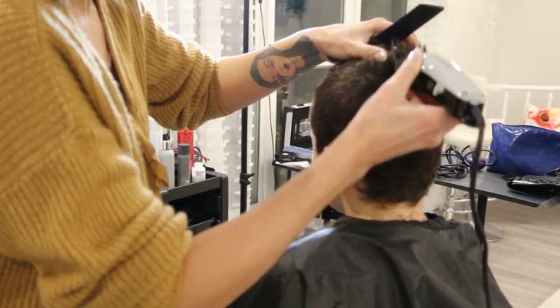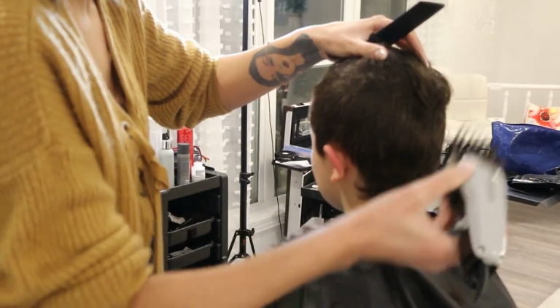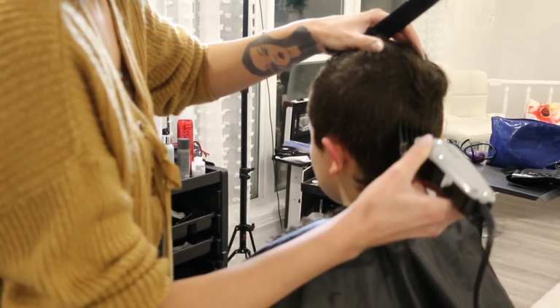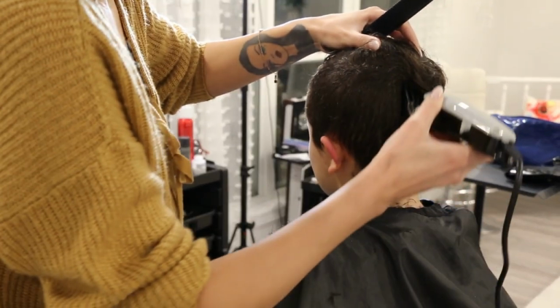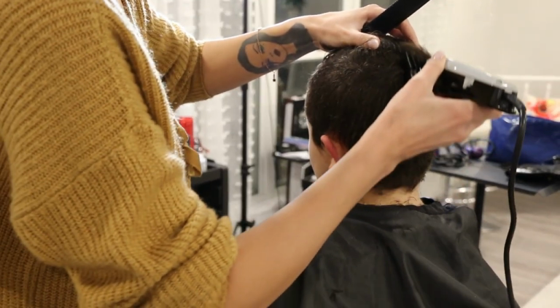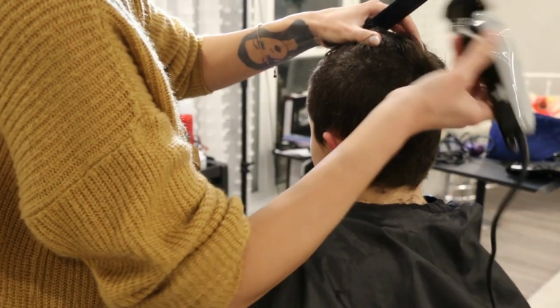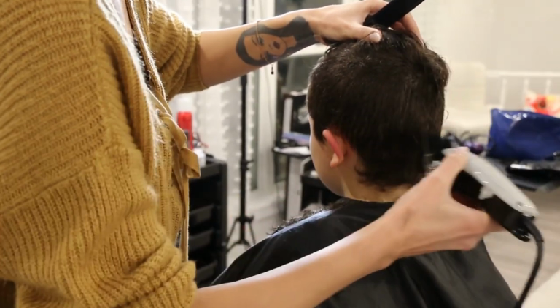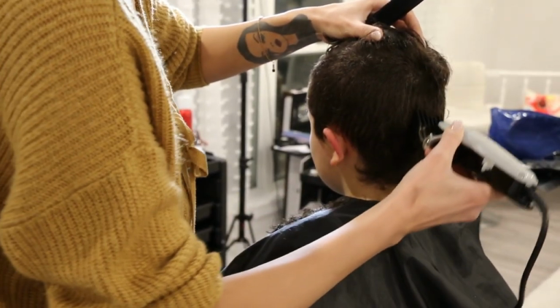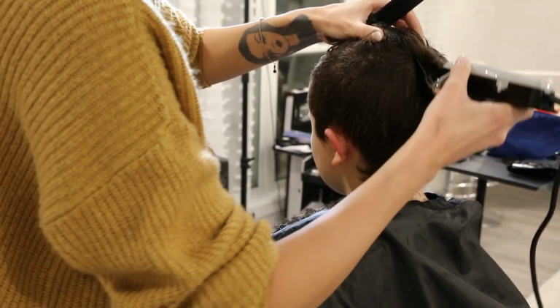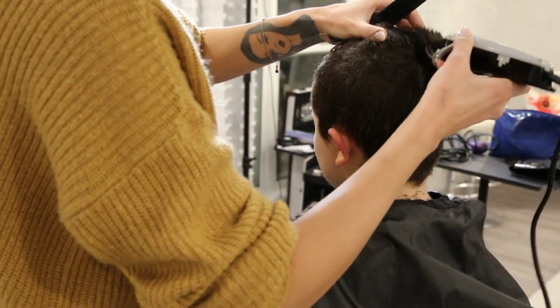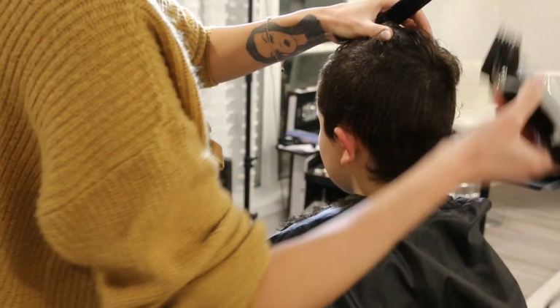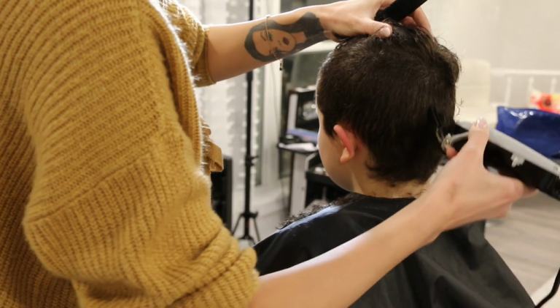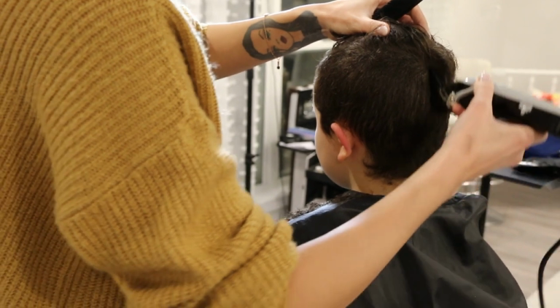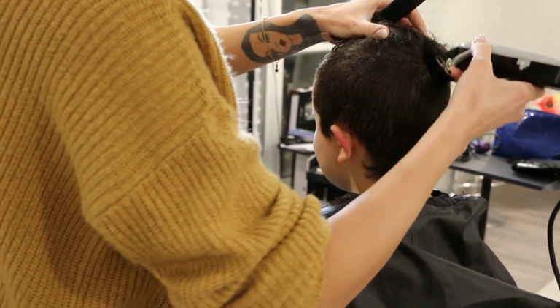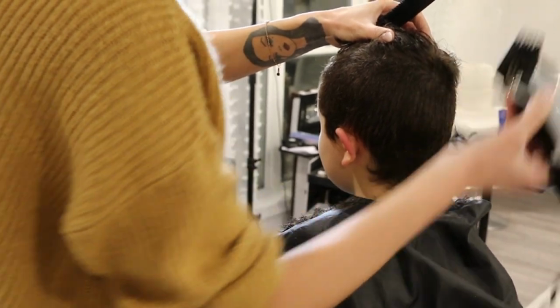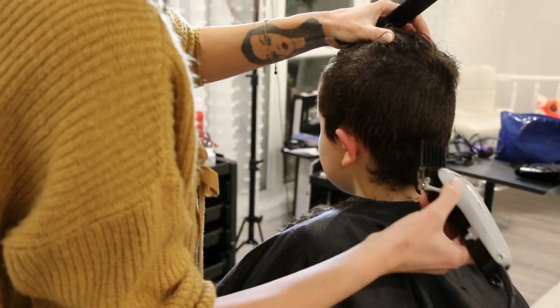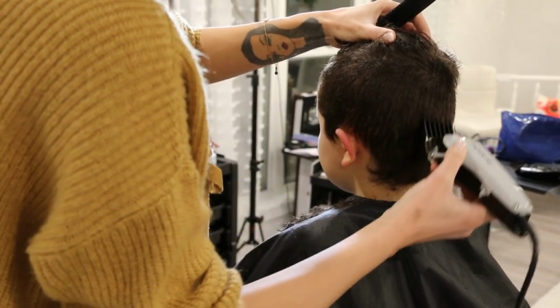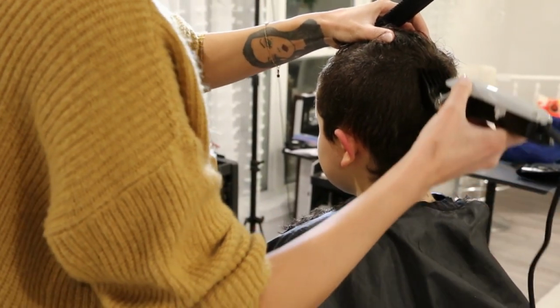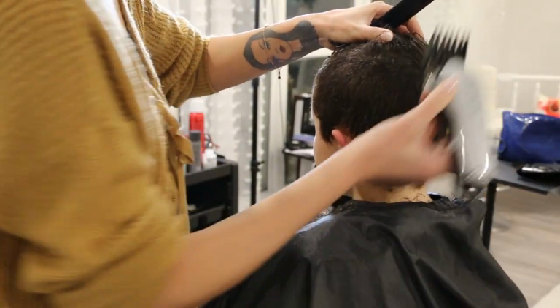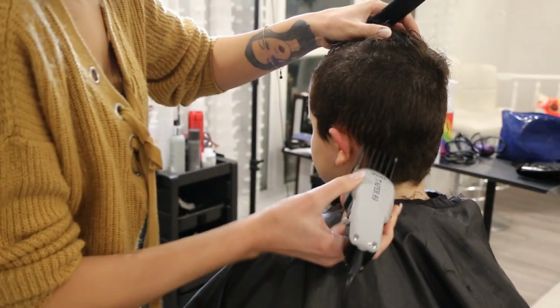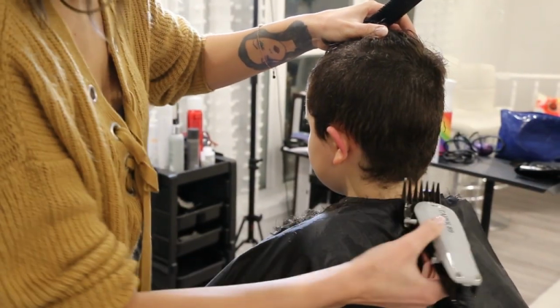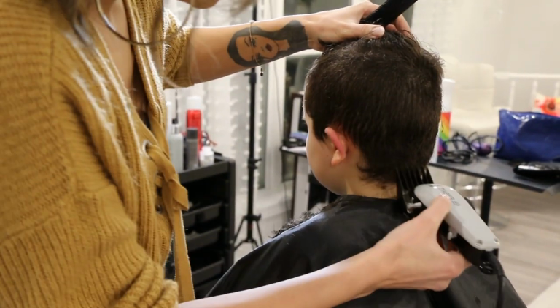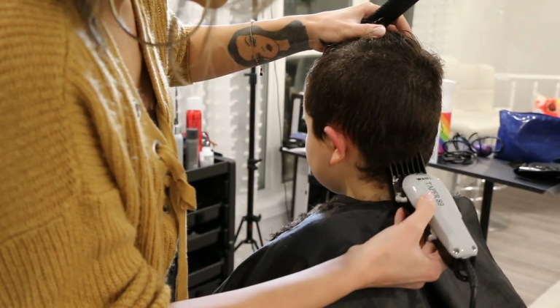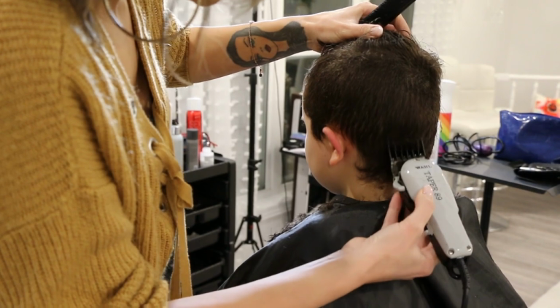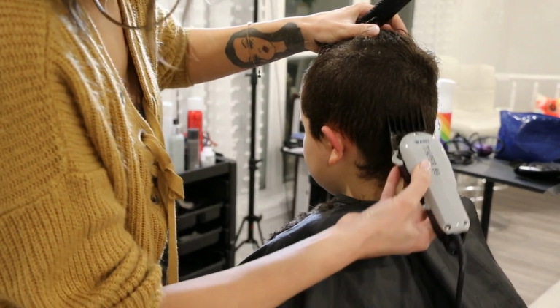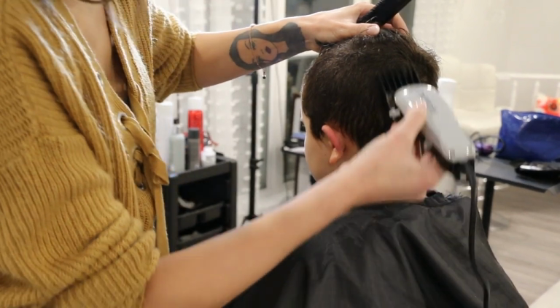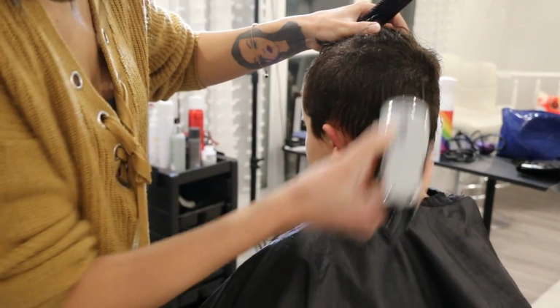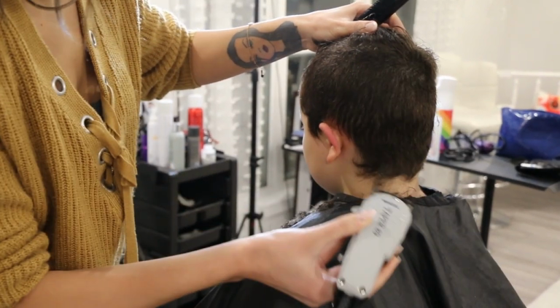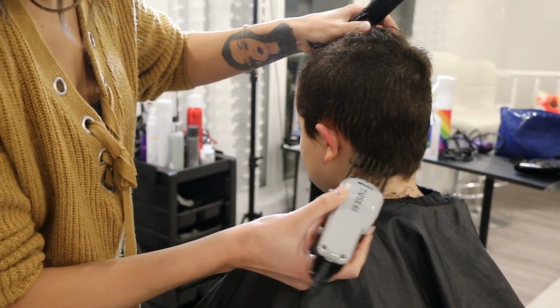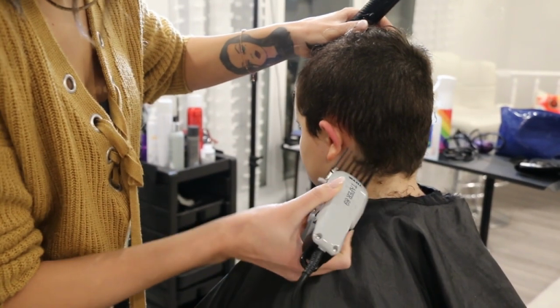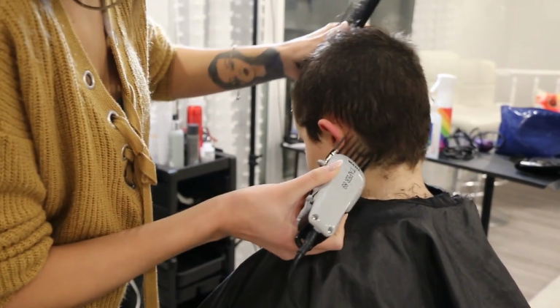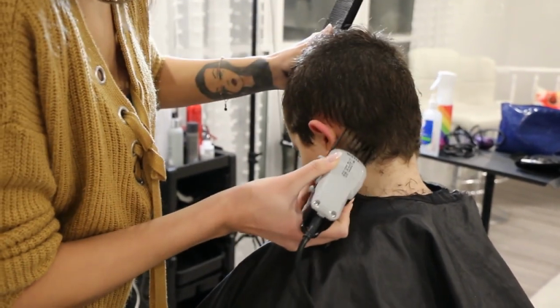Now I'm going to run the clipper through the hair all the way around the head on all of the sections that are not separated. I'm going to go right to that part line and make sure that everything is a level four.